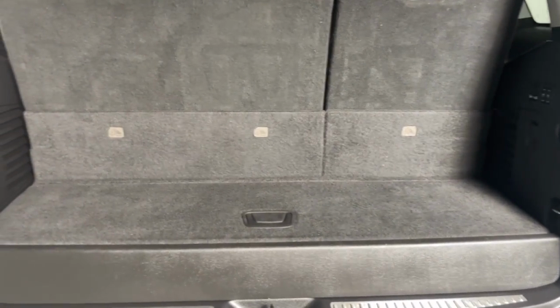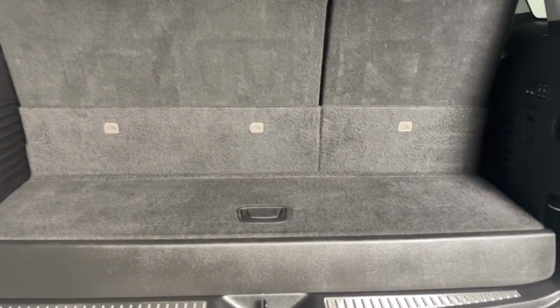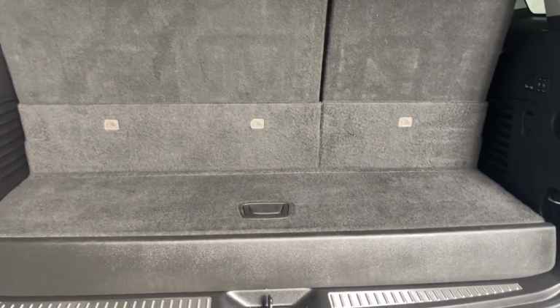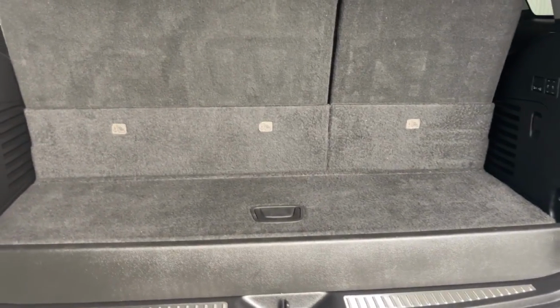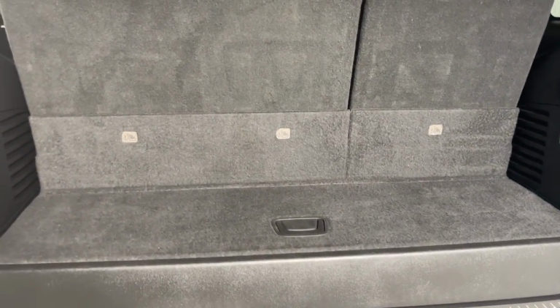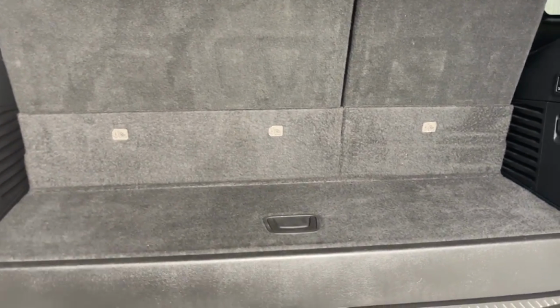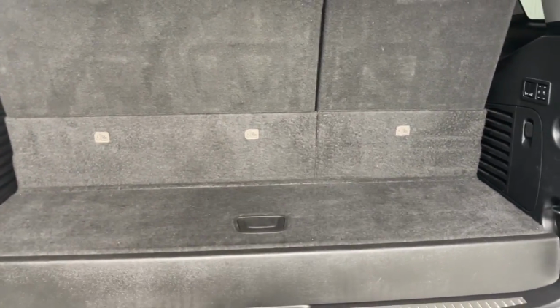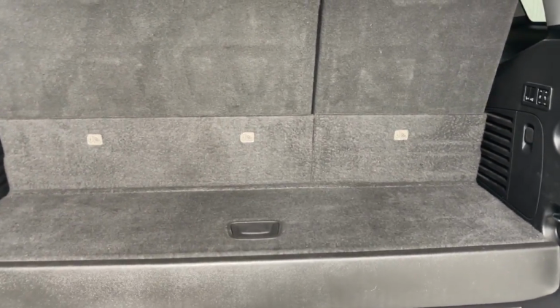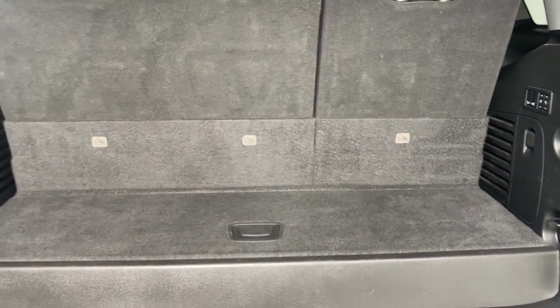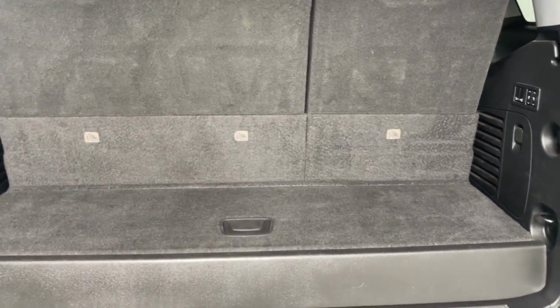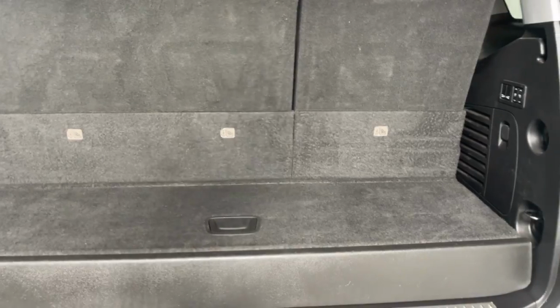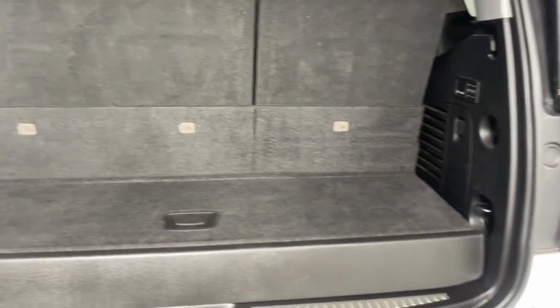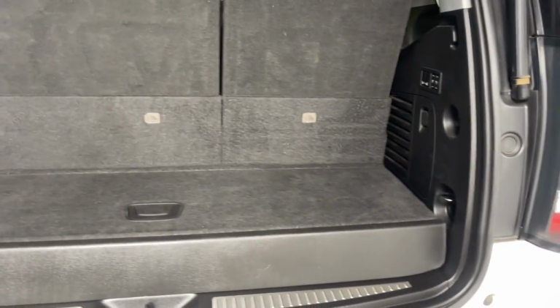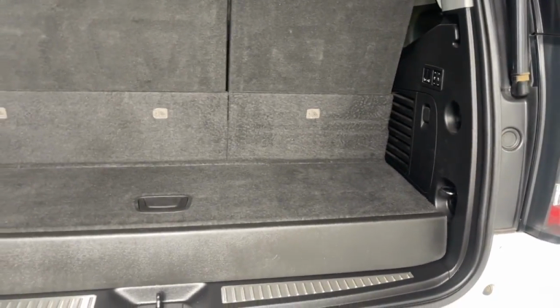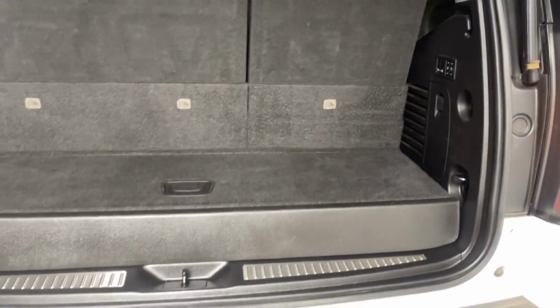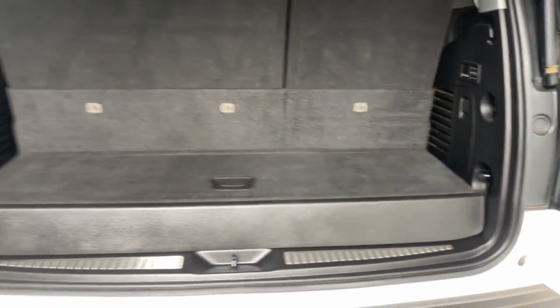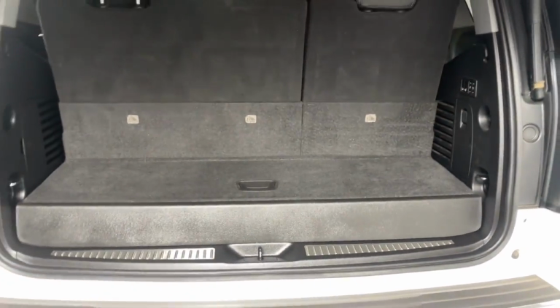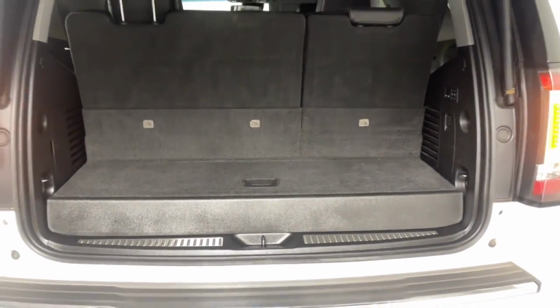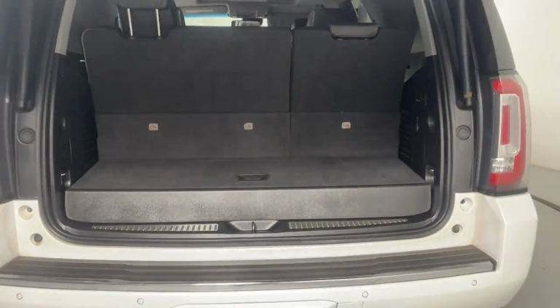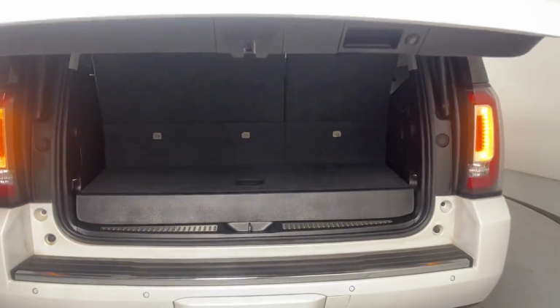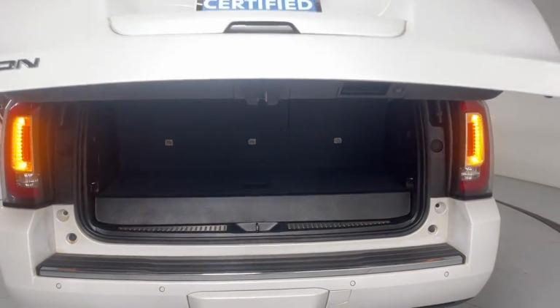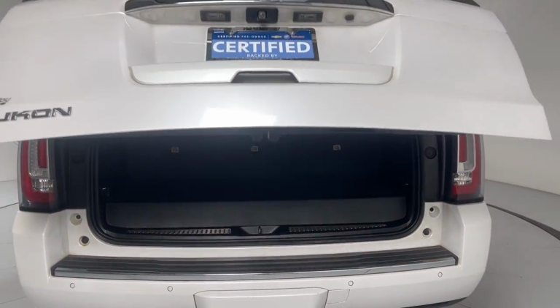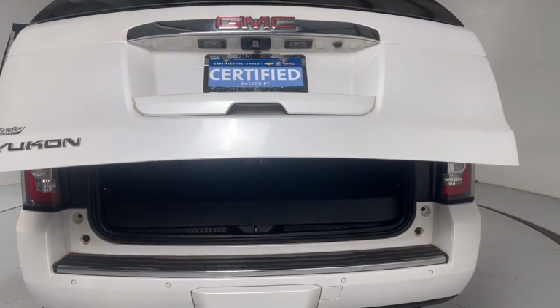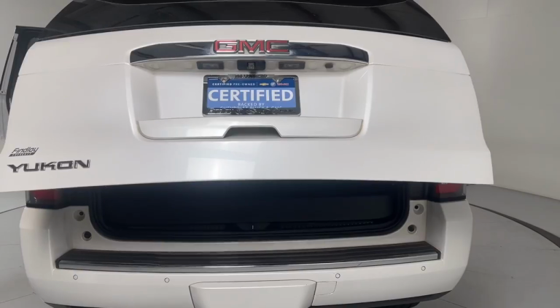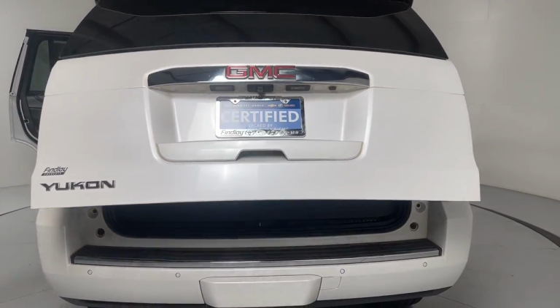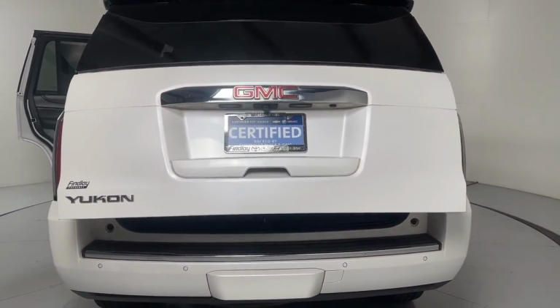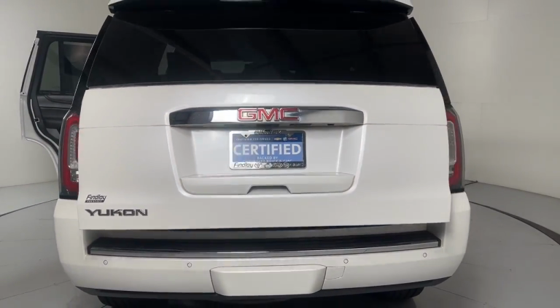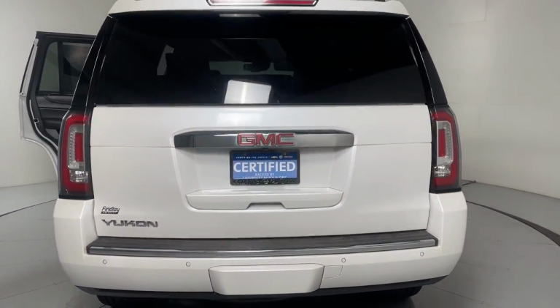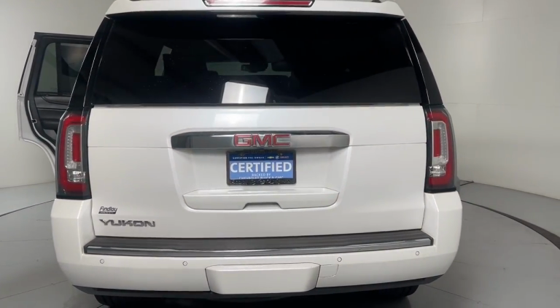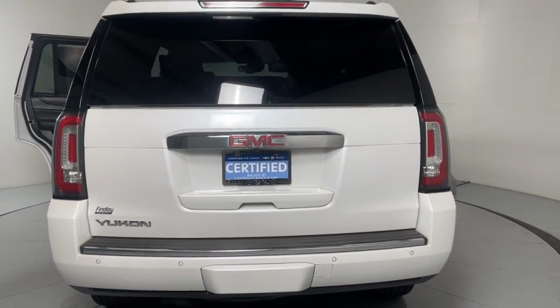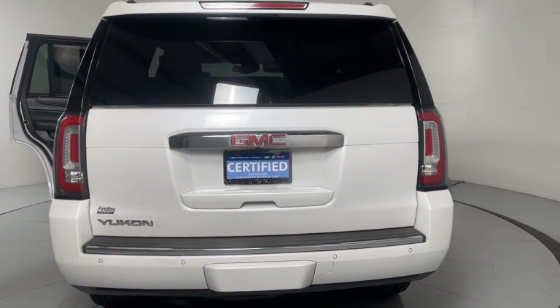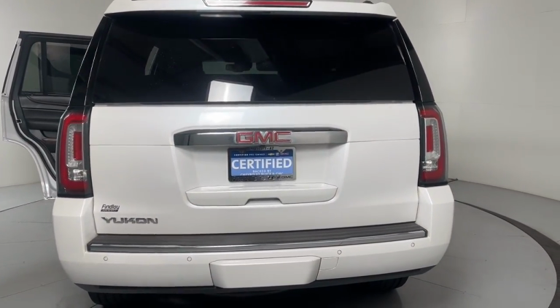The following are some of this vehicle's highlighted options: Head-Up Display, Apple CarPlay and/or Android Auto, Navigation System, Keyless Entry, Sun/Moonroof, and Fog Lamps.